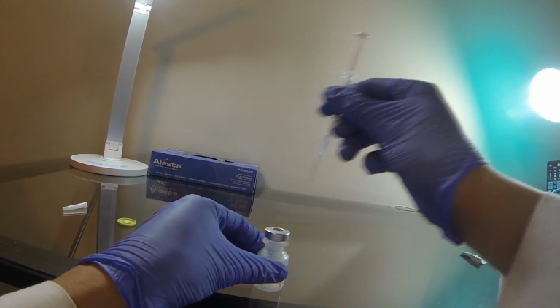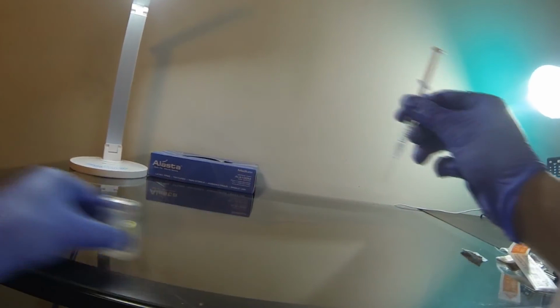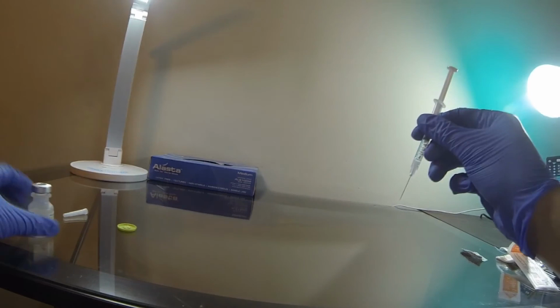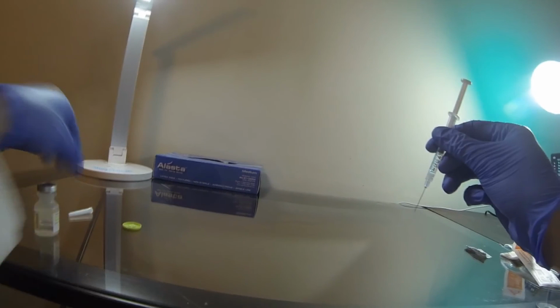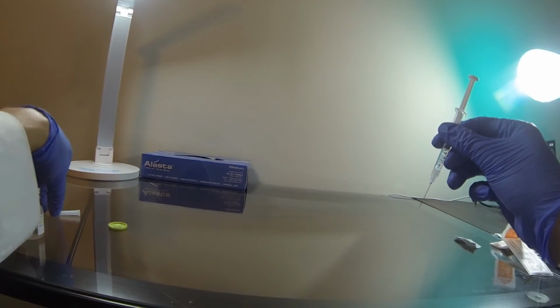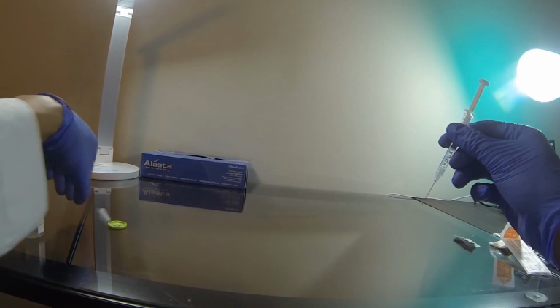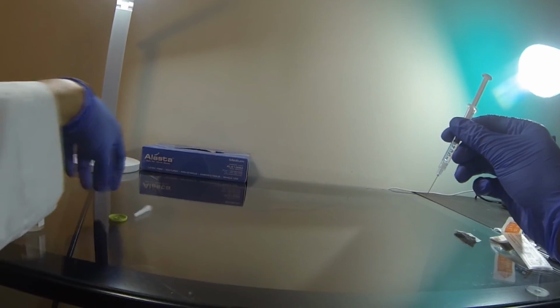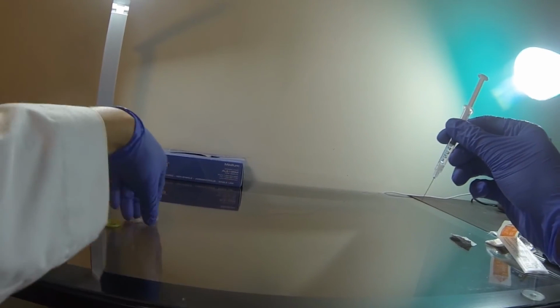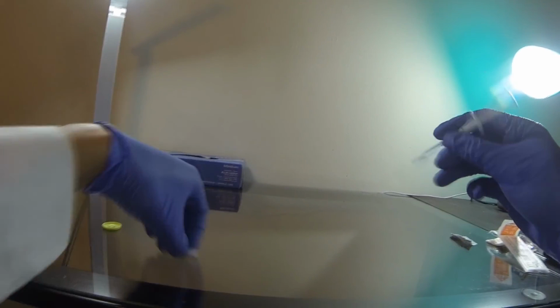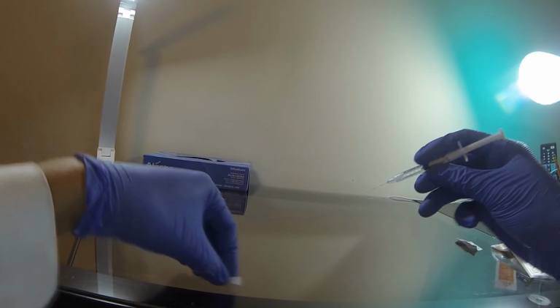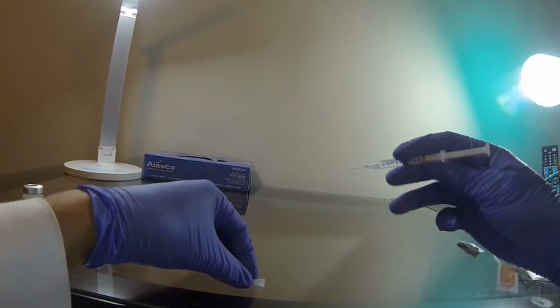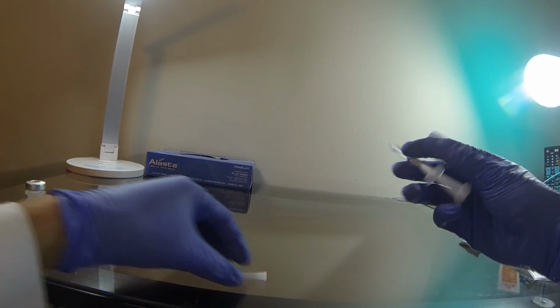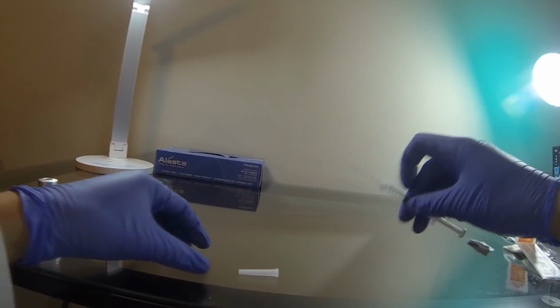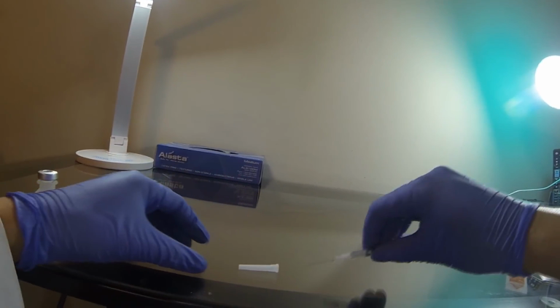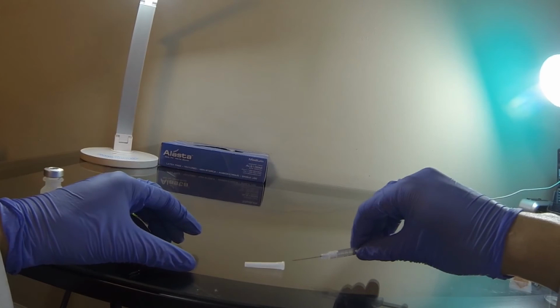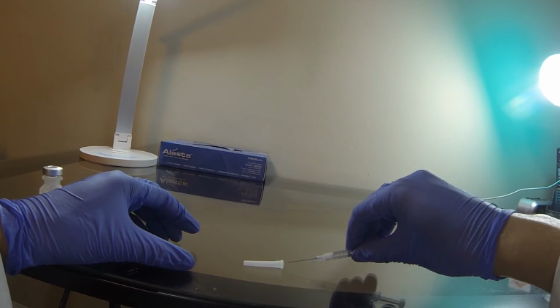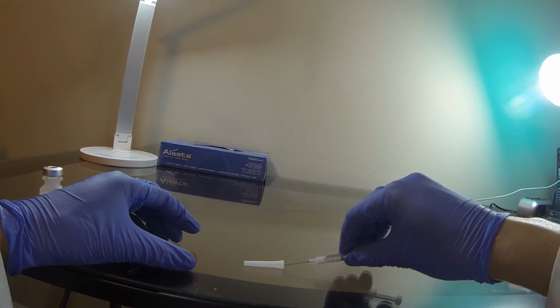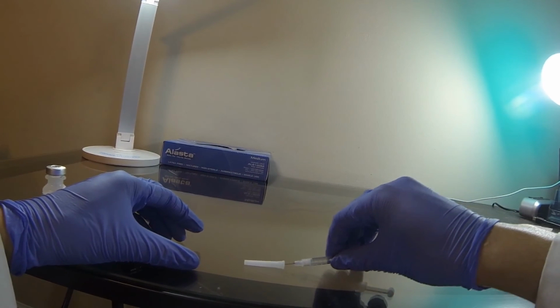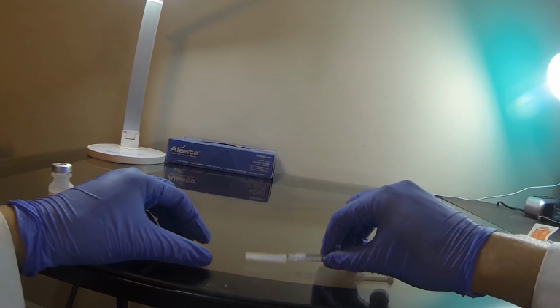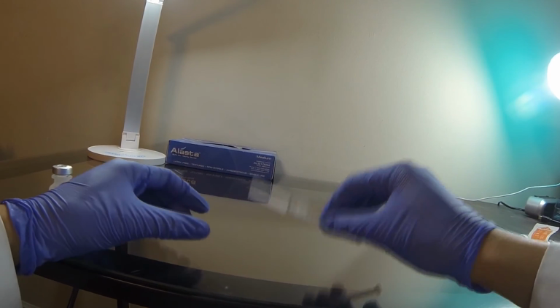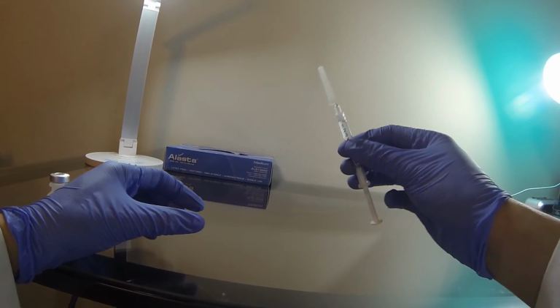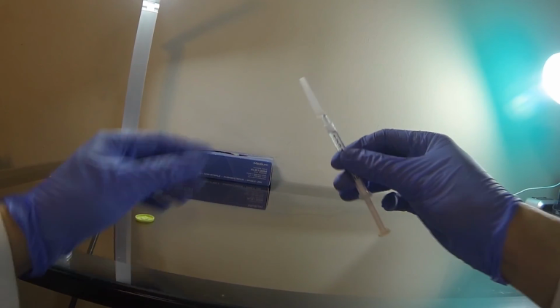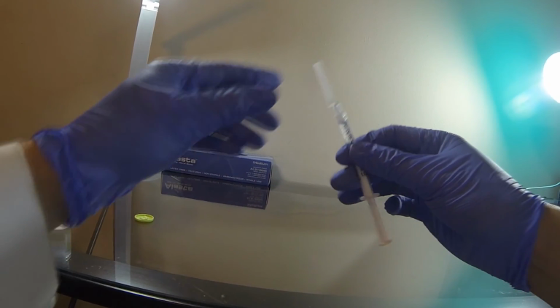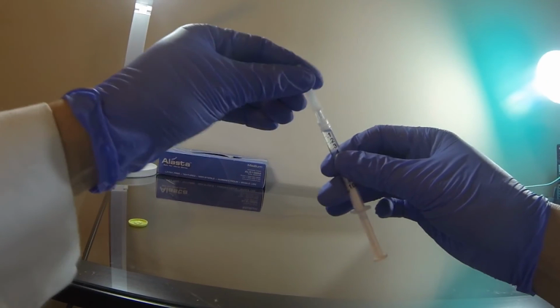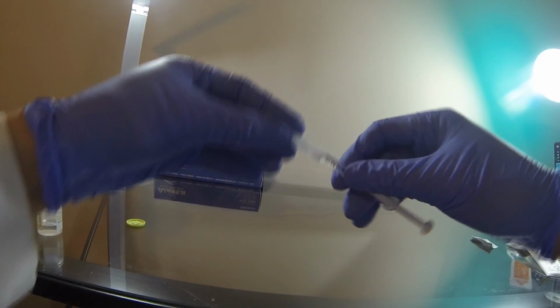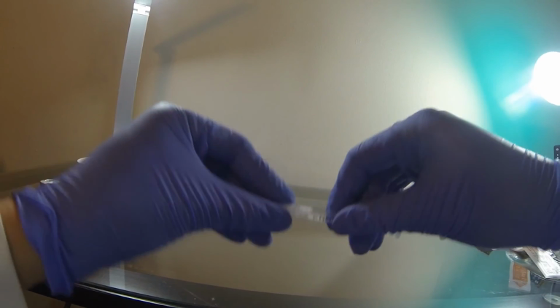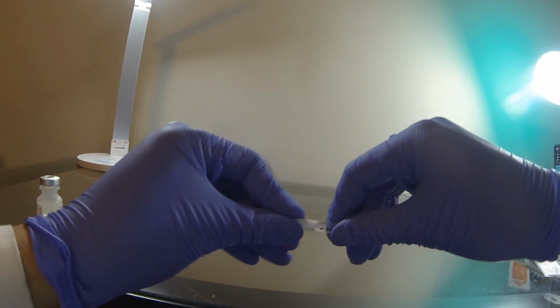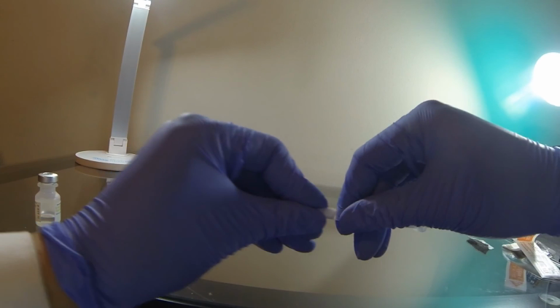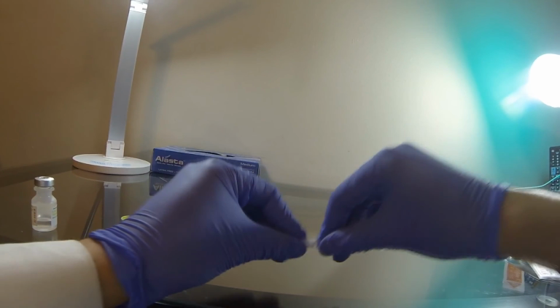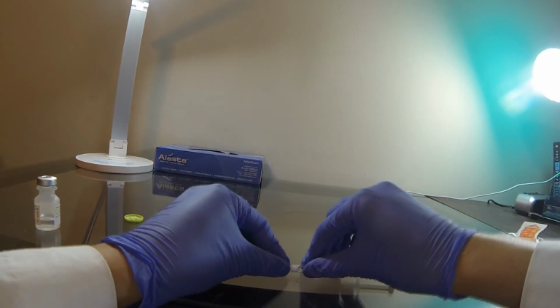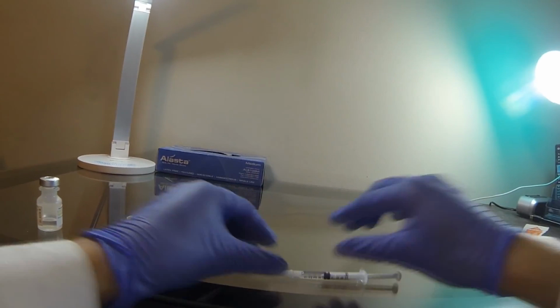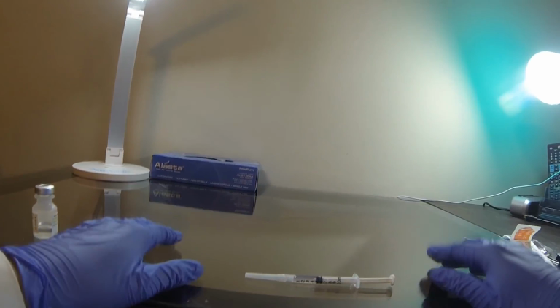You can inject into the patient if they're ready, or recap for later use. When recapping, place the cap on a flat surface, and then using only the hand holding the needle, scoop it up. When putting this together, make sure you hear the cap click so it doesn't fall off later.